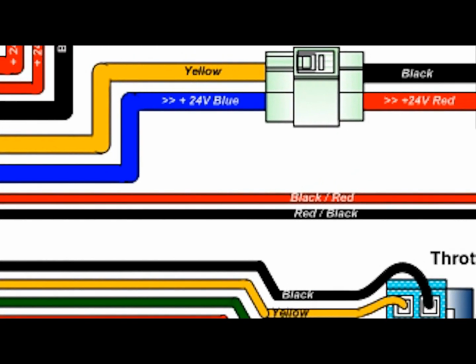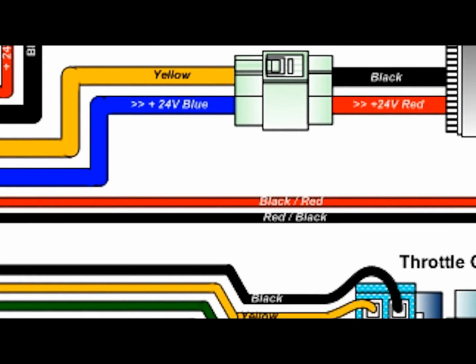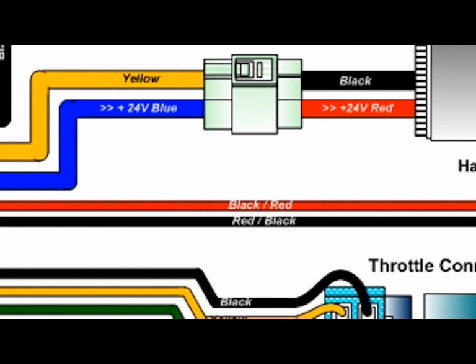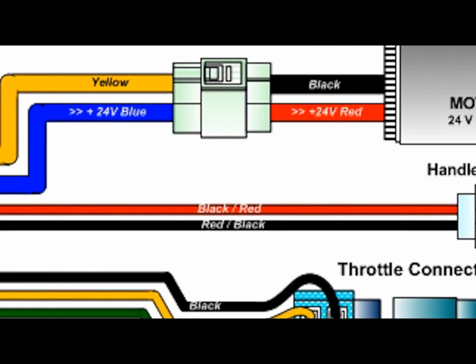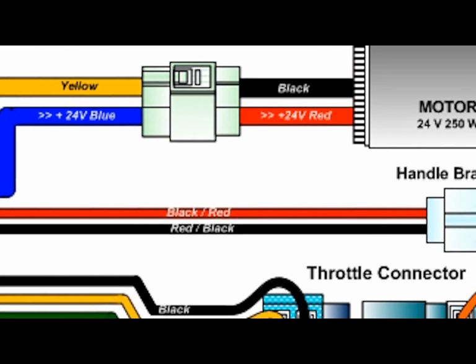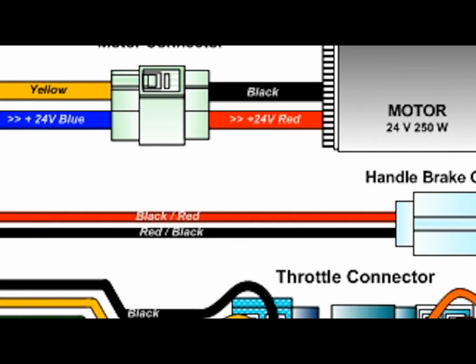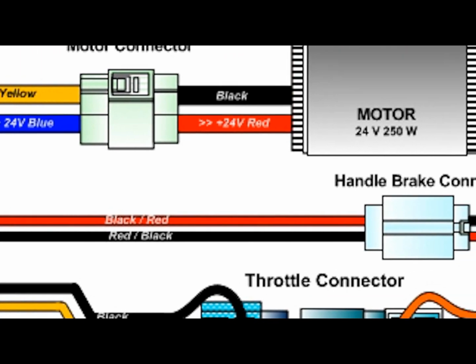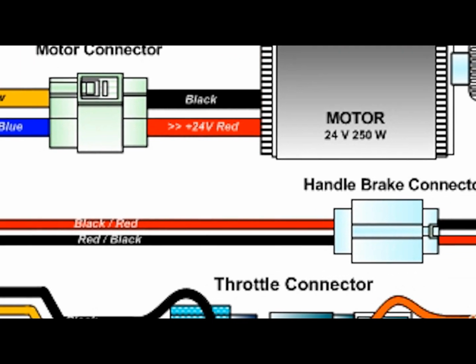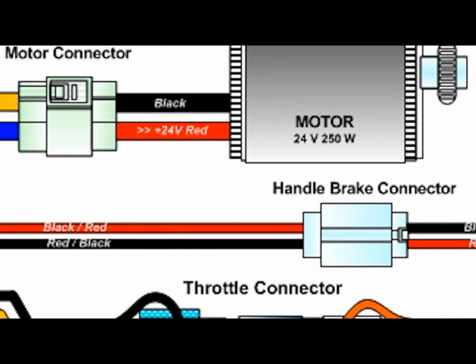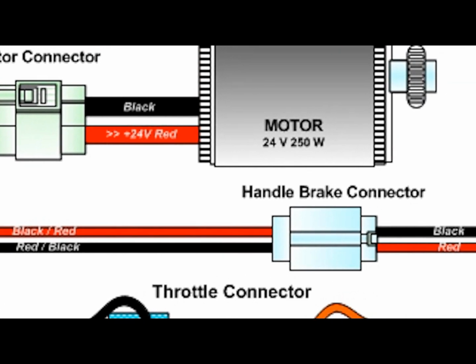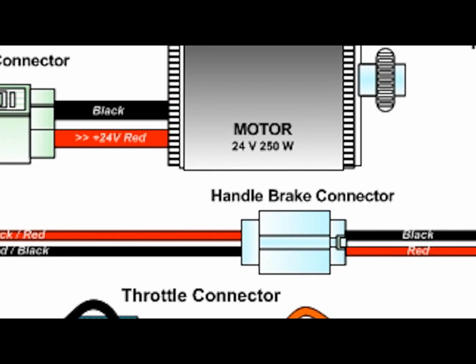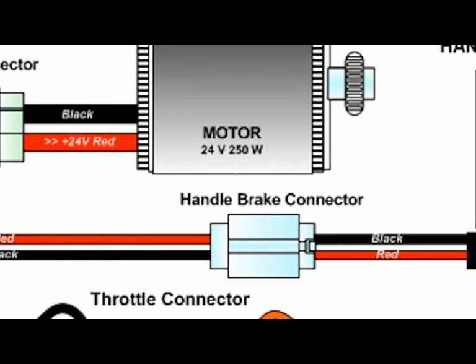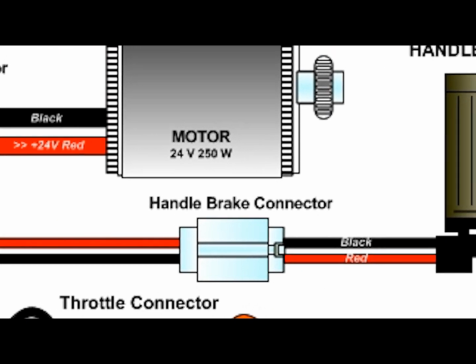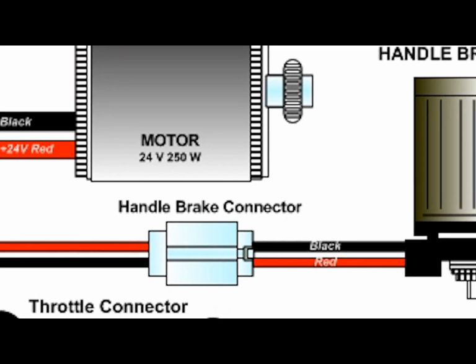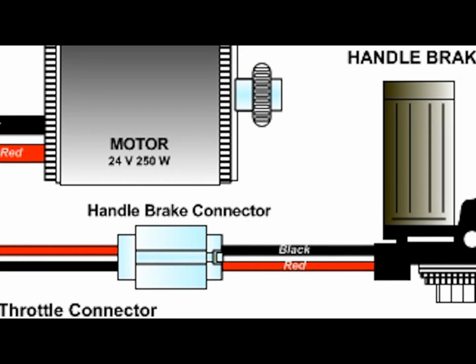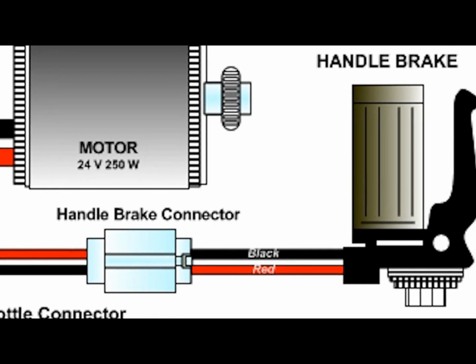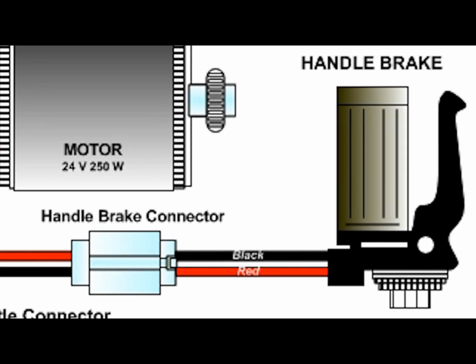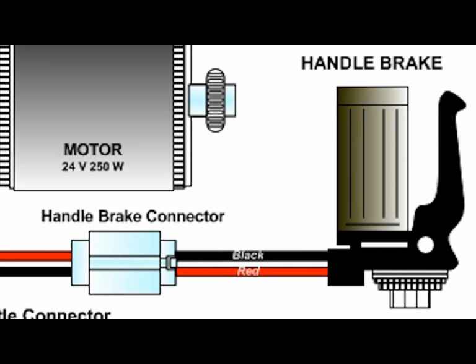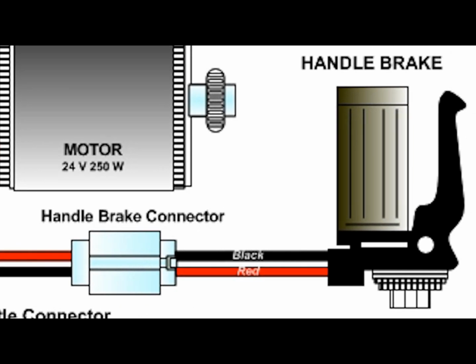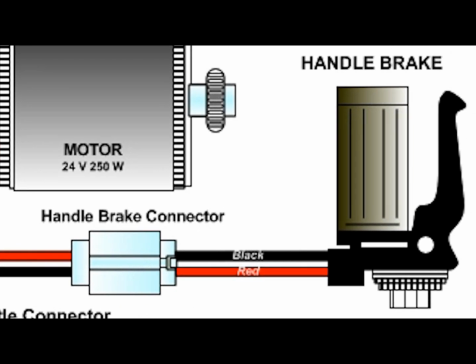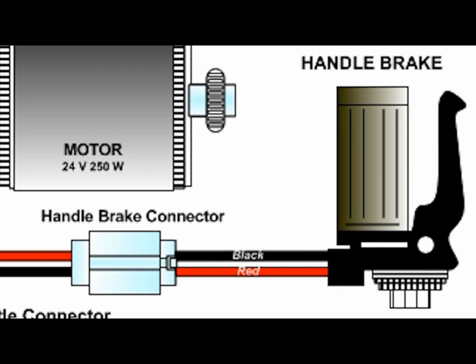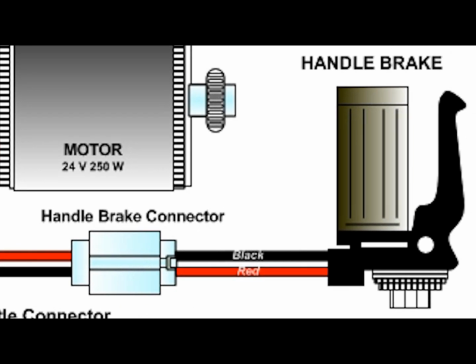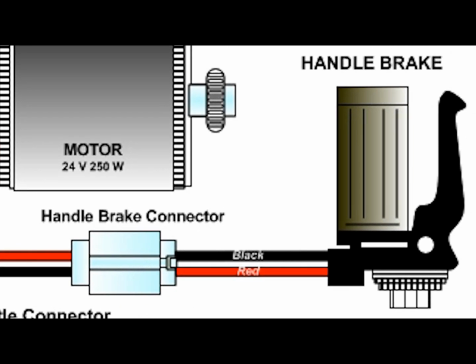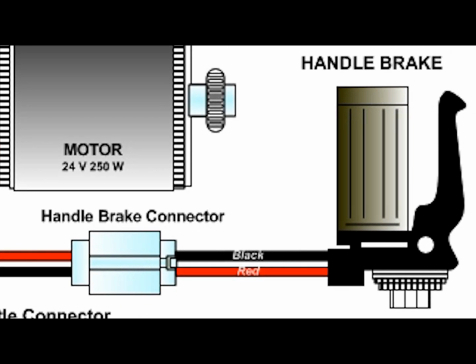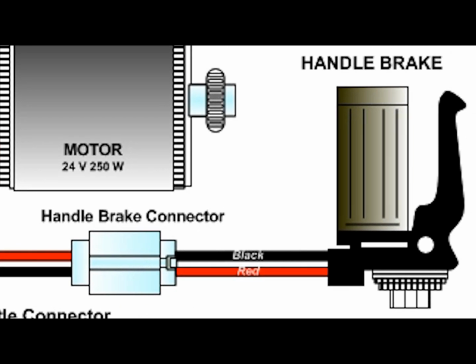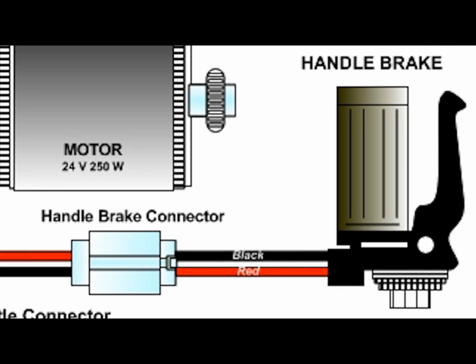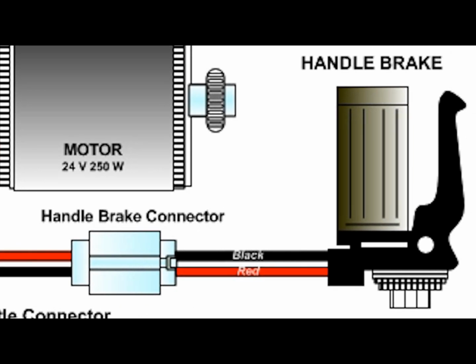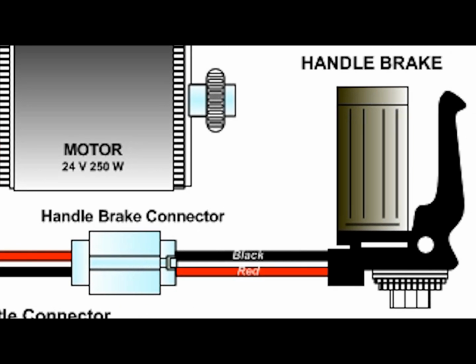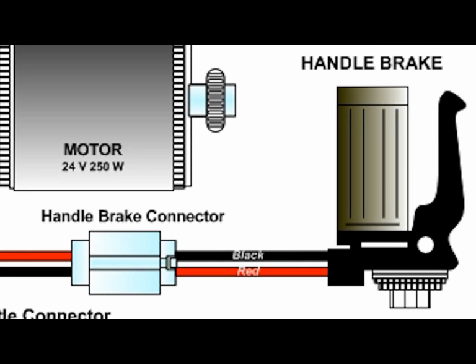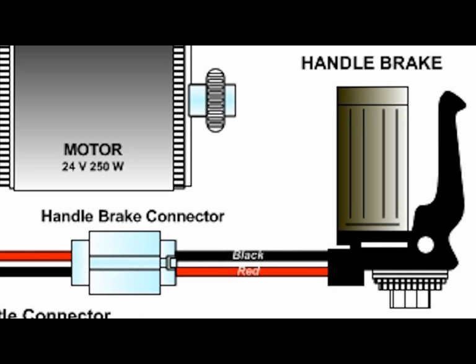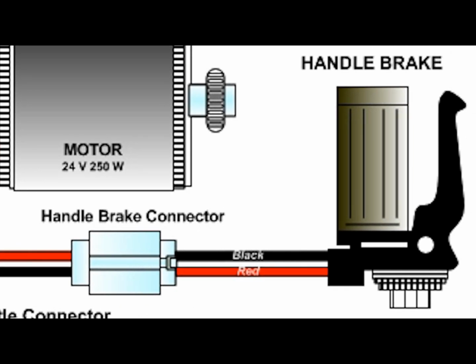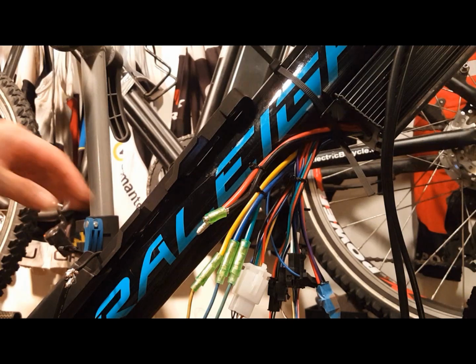It also reads information from the brakes. When the brakes are applied, a sensor cuts the motor, reducing your forward momentum for a smoother stop.